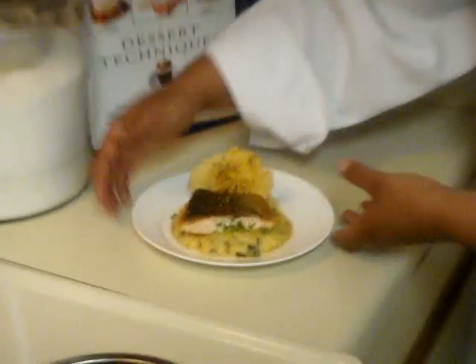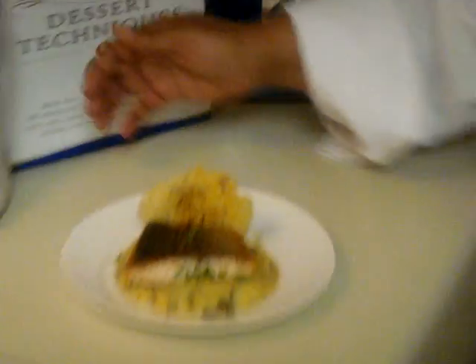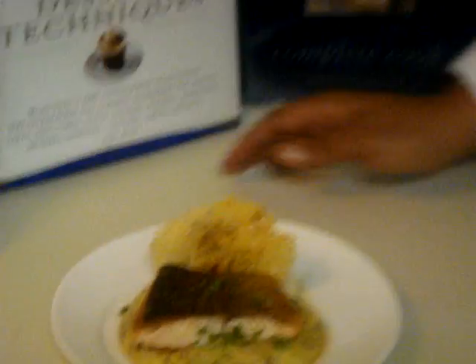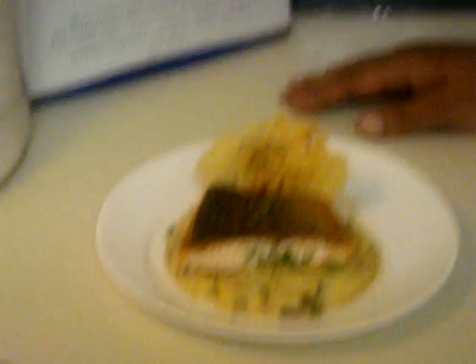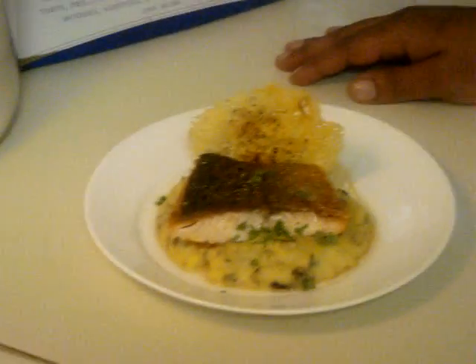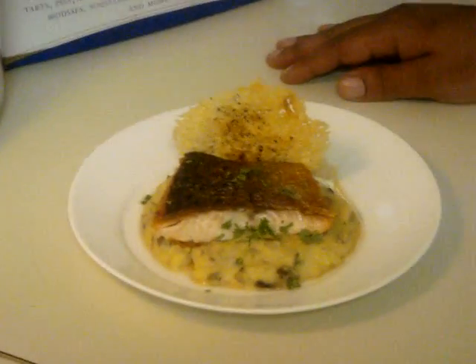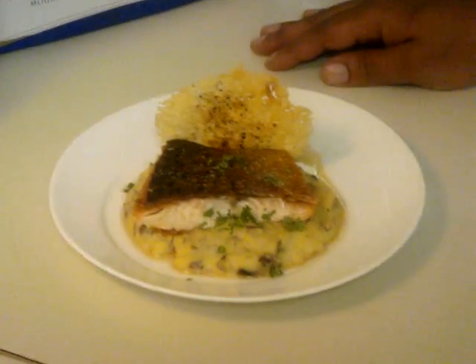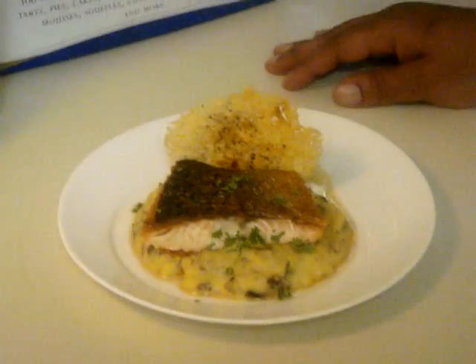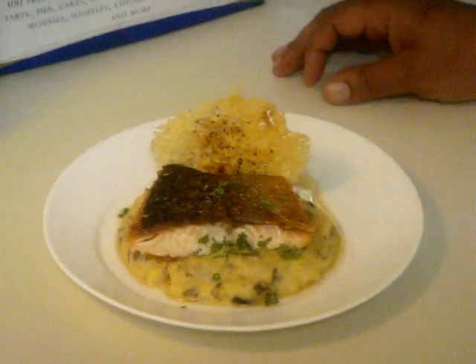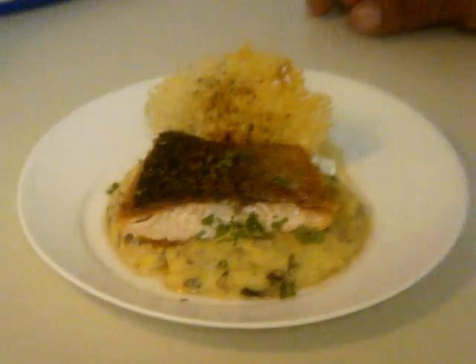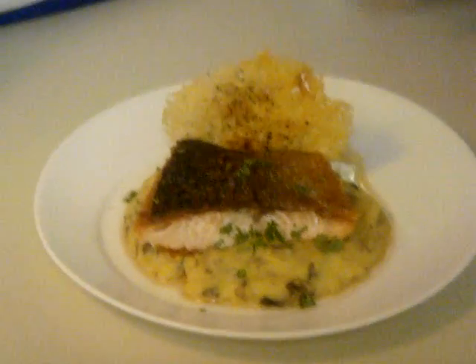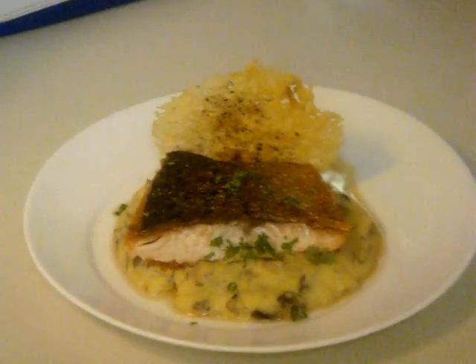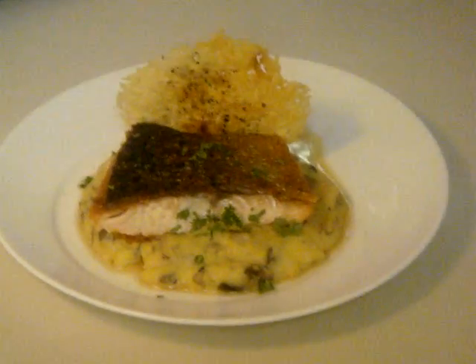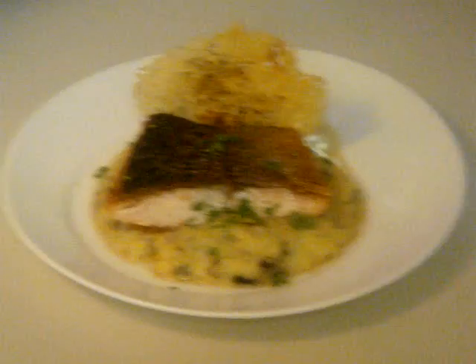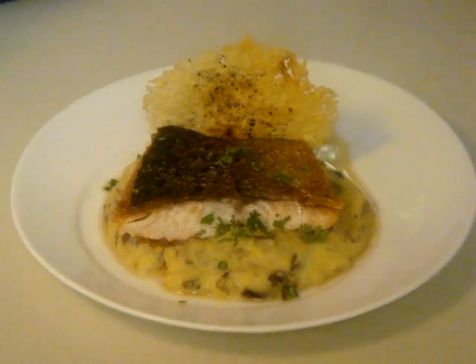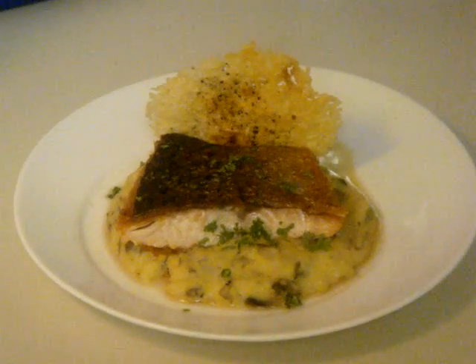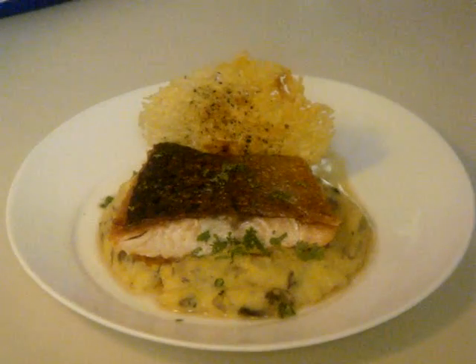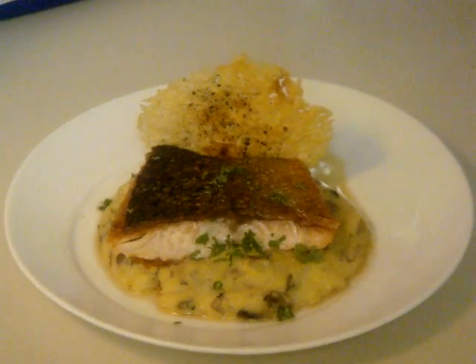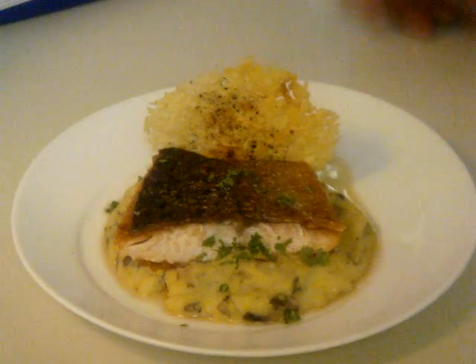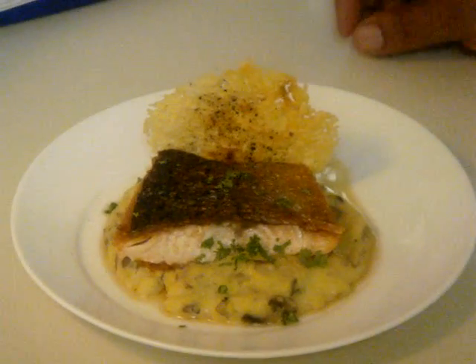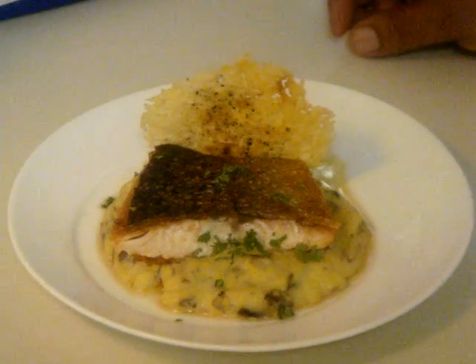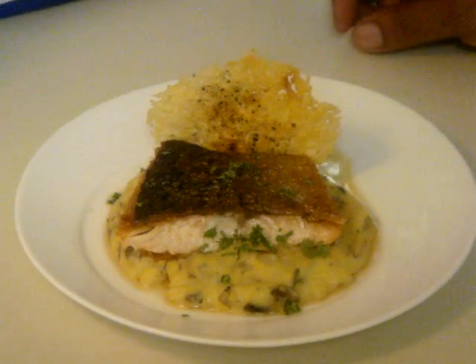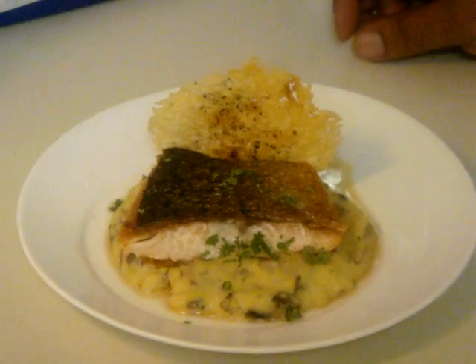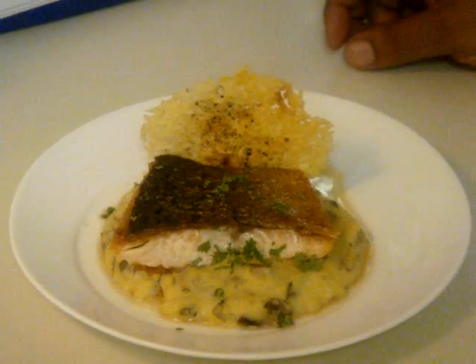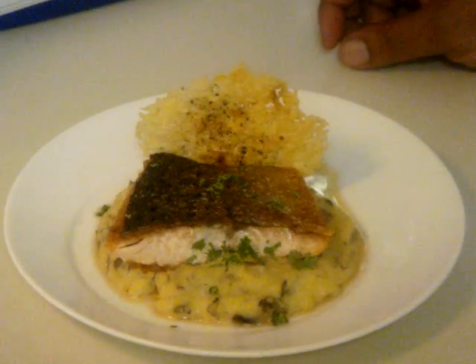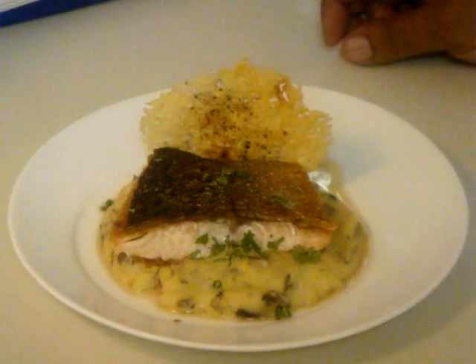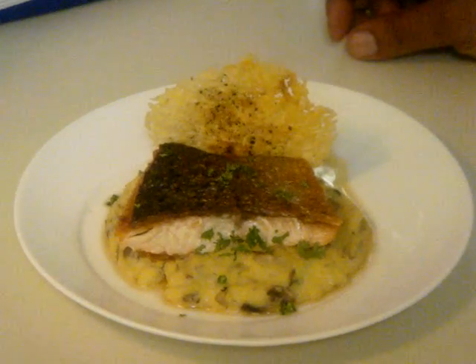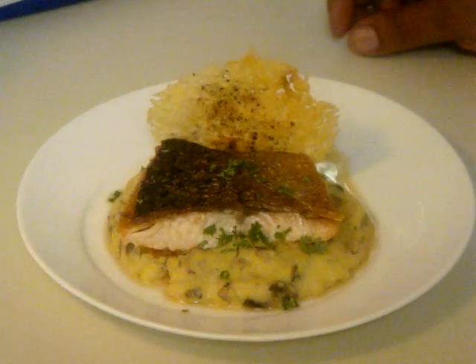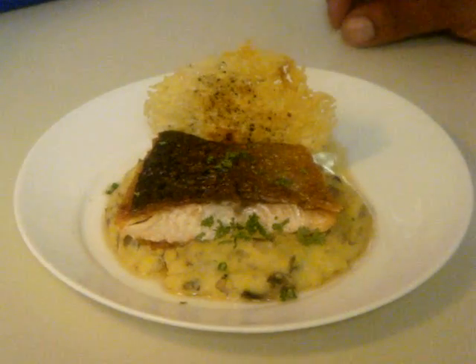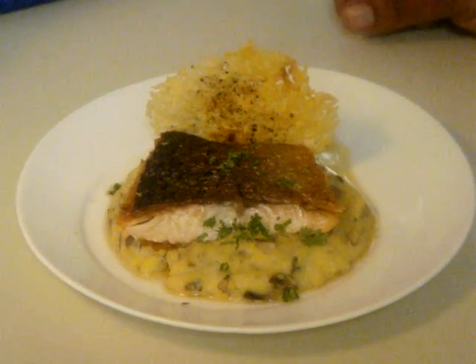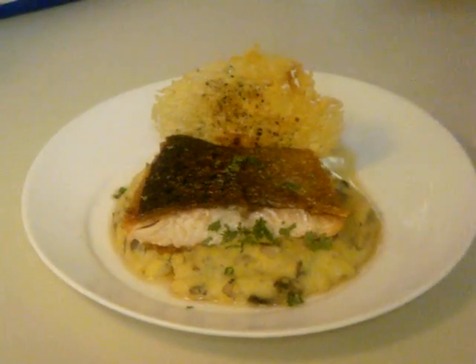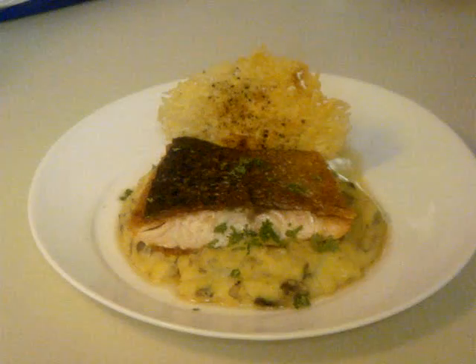You'll see that I pan-seared the salmon so that the skin is nice and crispy, retaining a lot of the vitamins and nutrients along with that. In the grits,